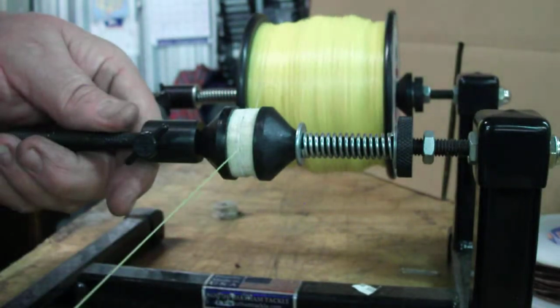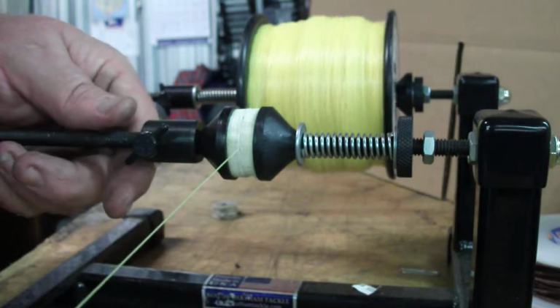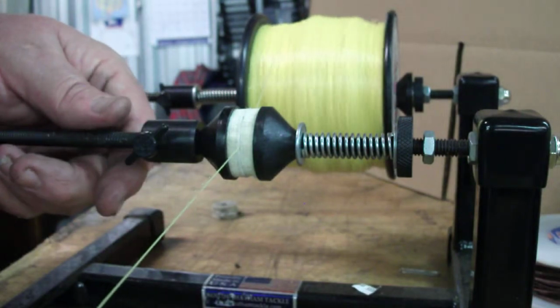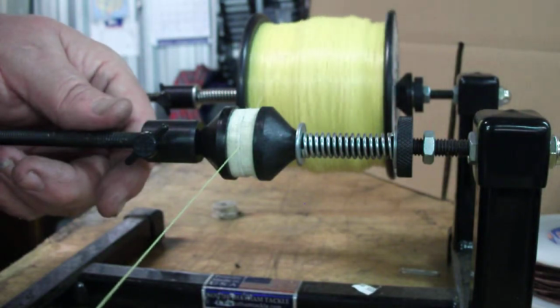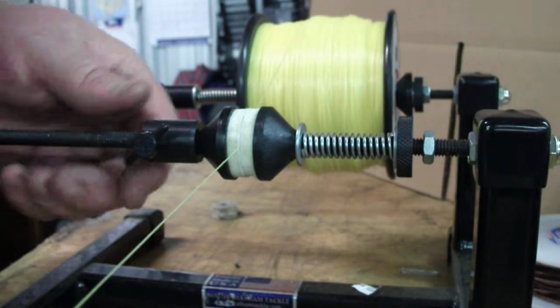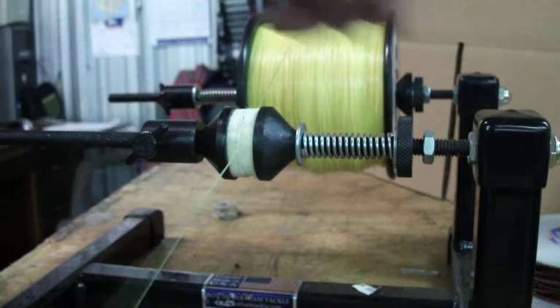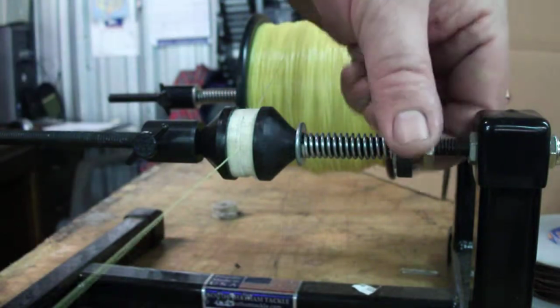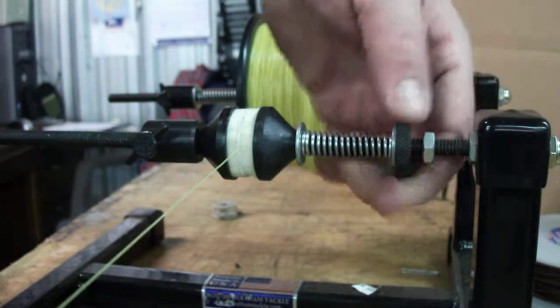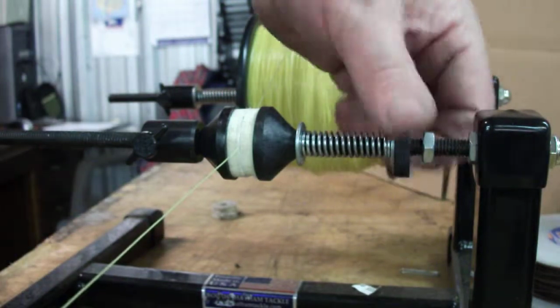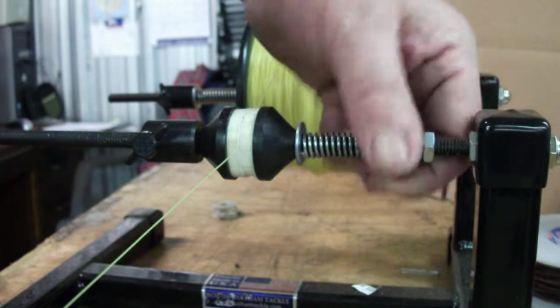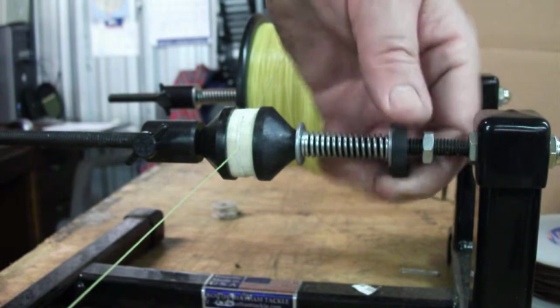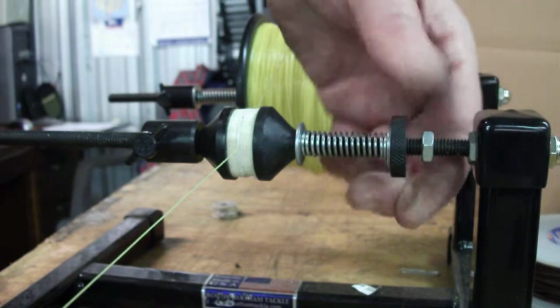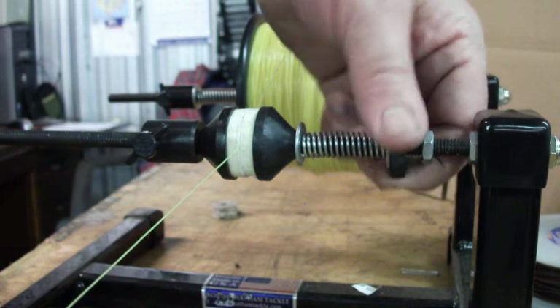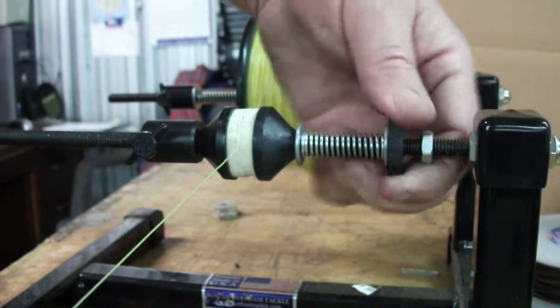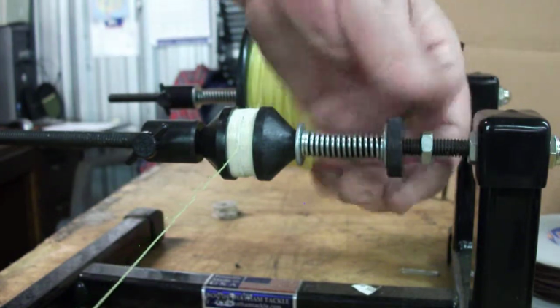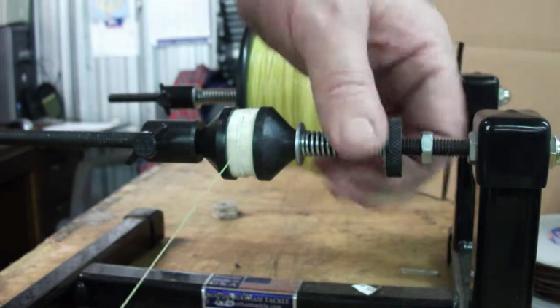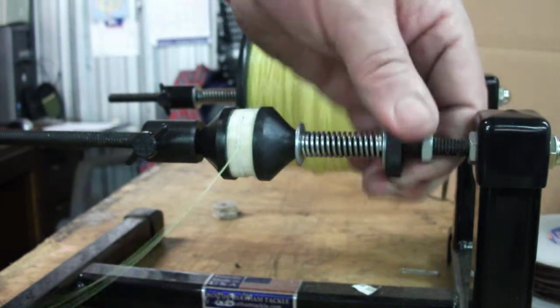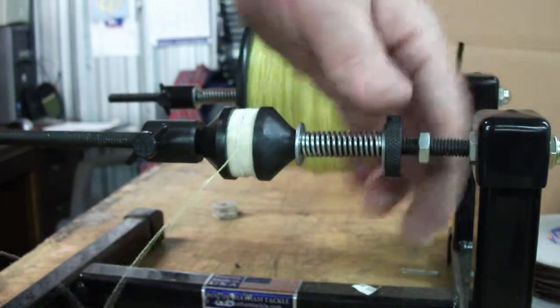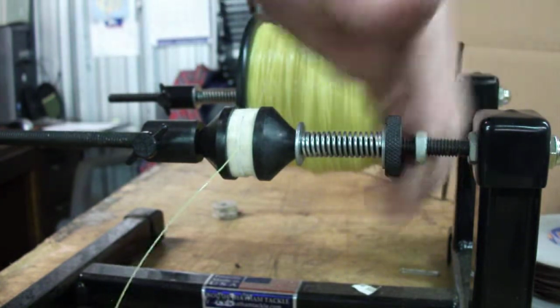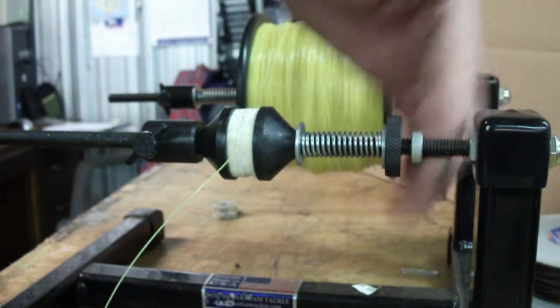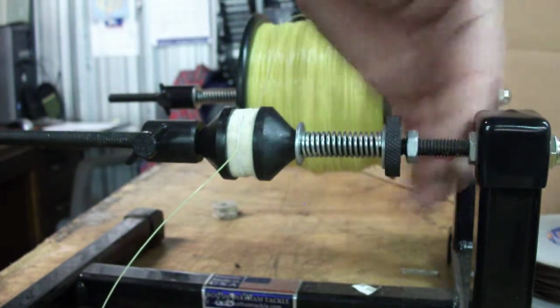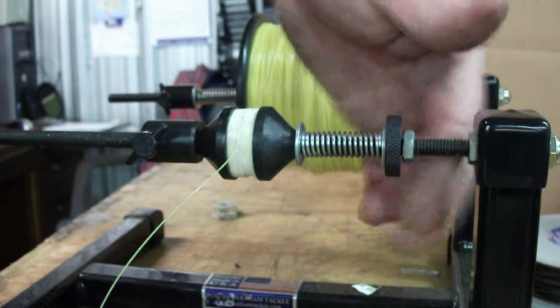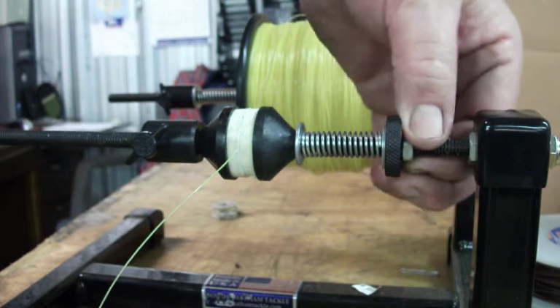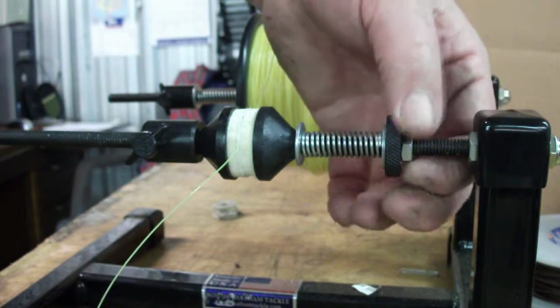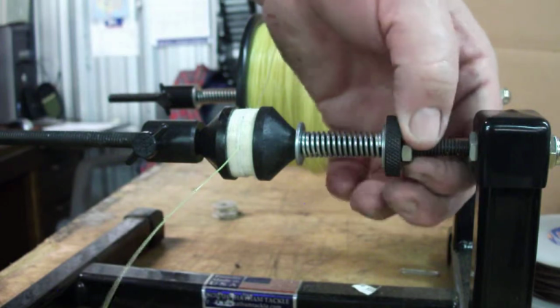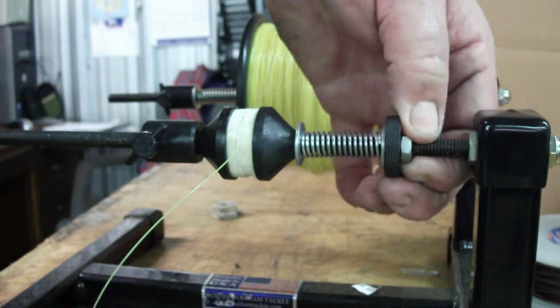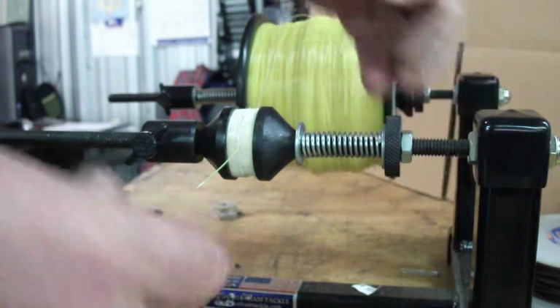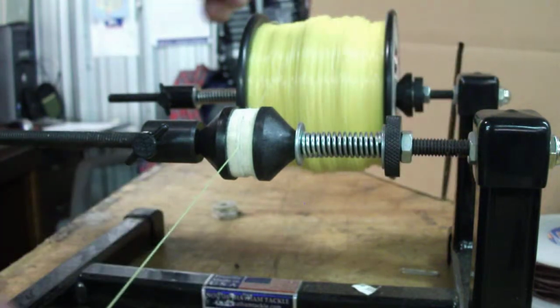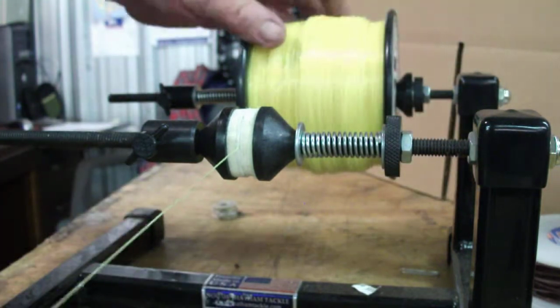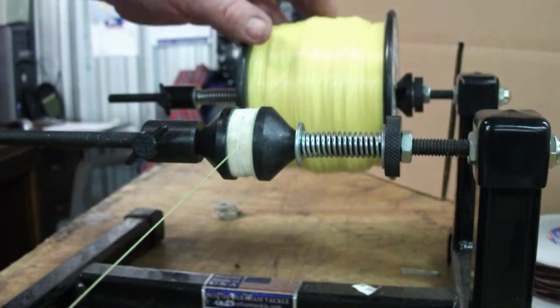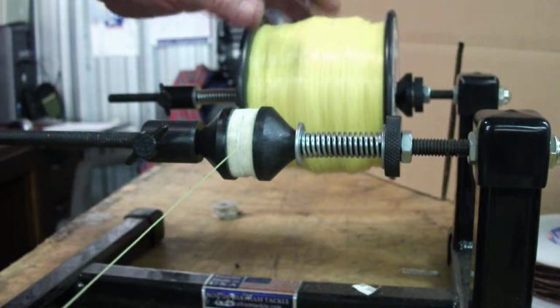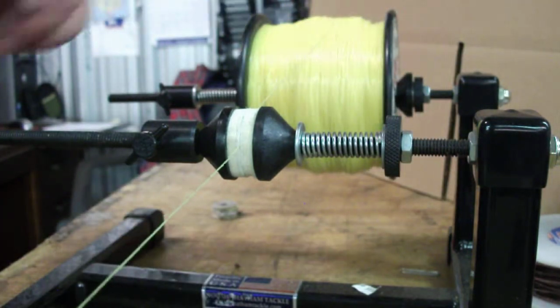Pulls right off your spool just like that. Tighten it up, and adjust the tension by tightening that up. Tighten up the jam nut, and there you go, tighter. All right?